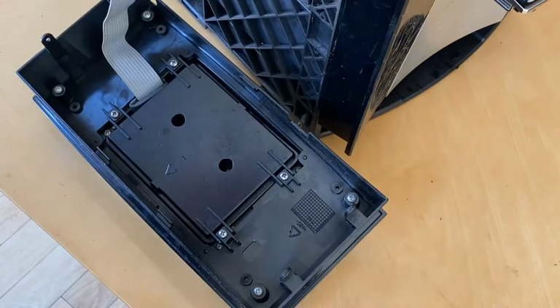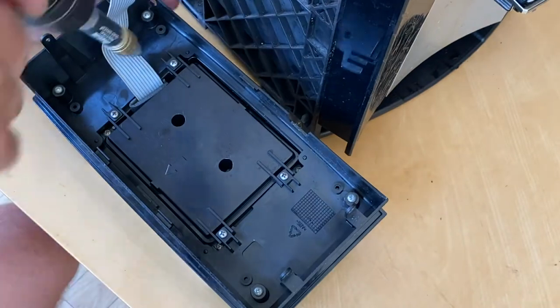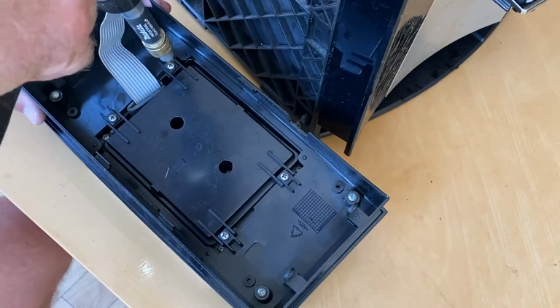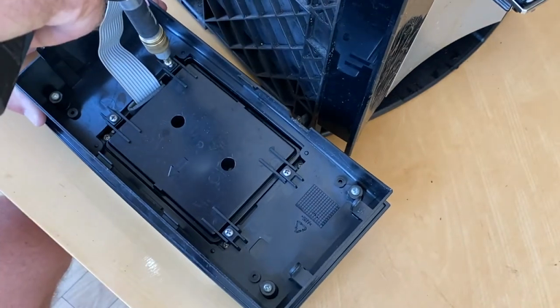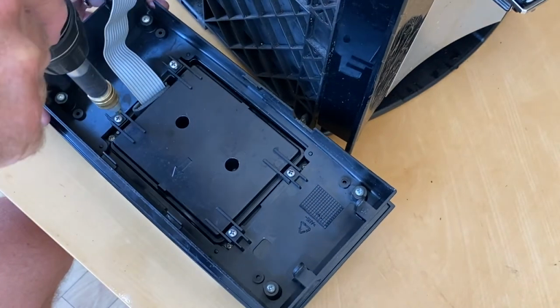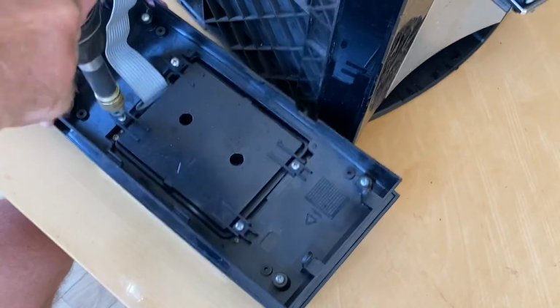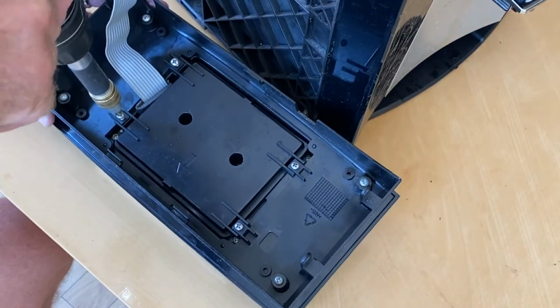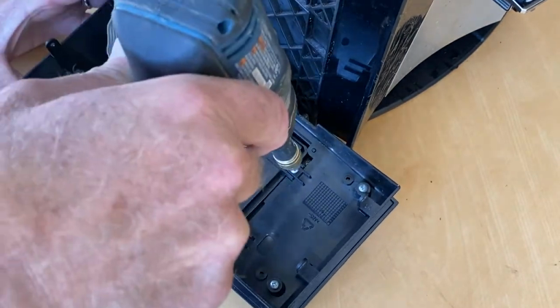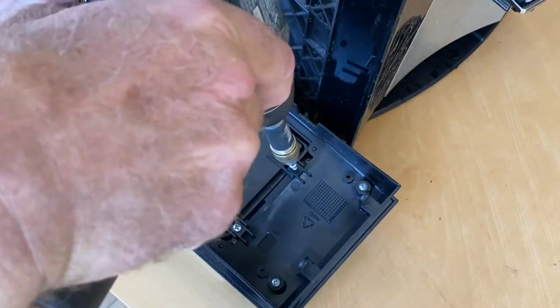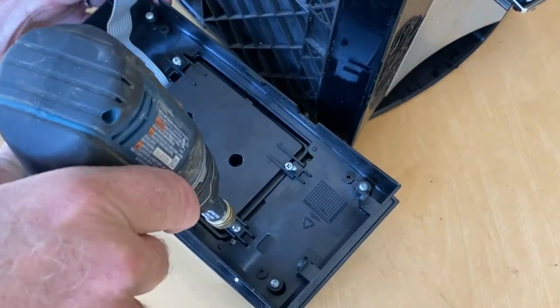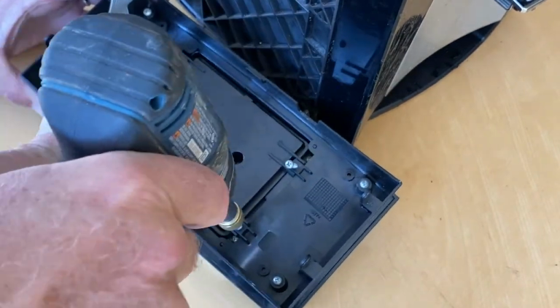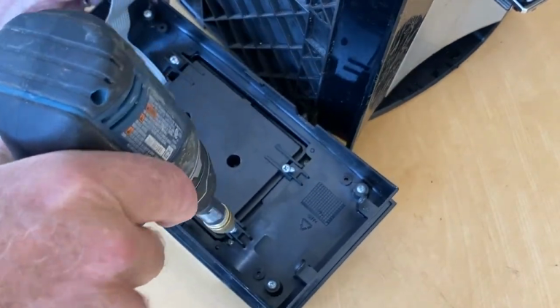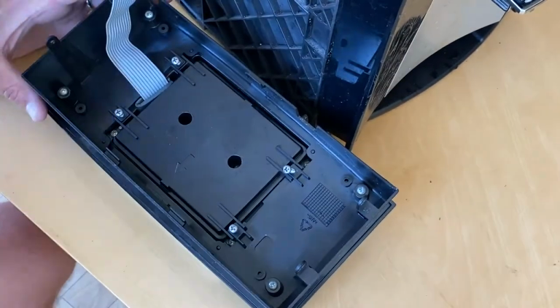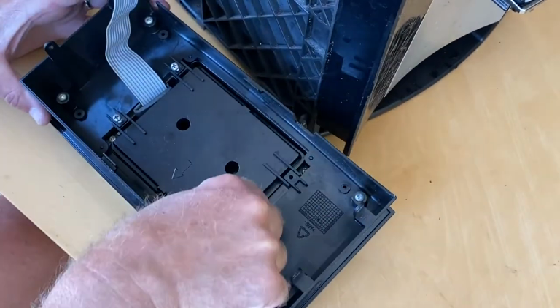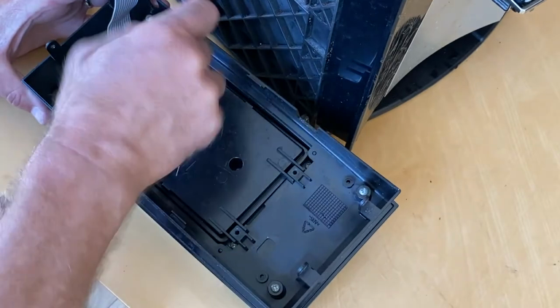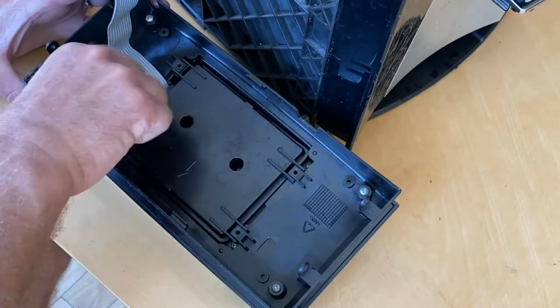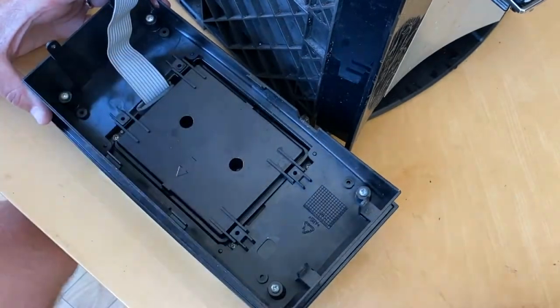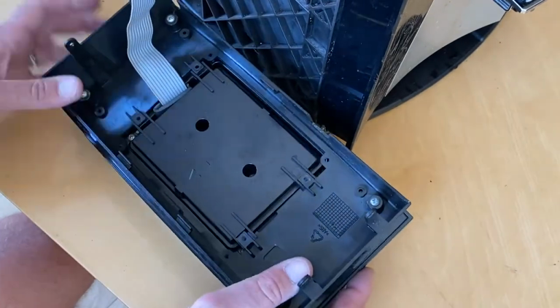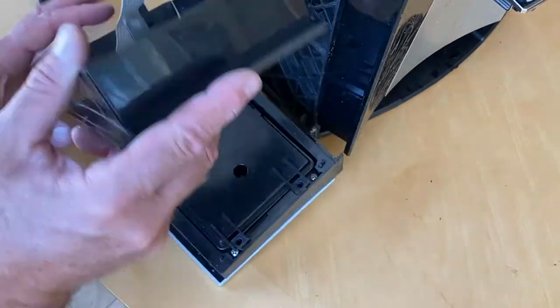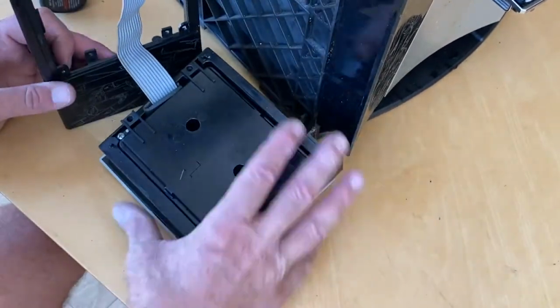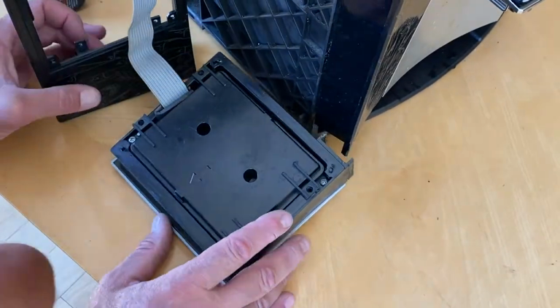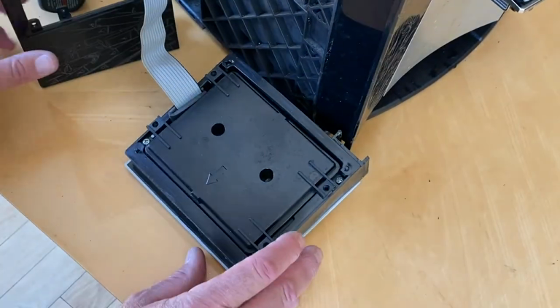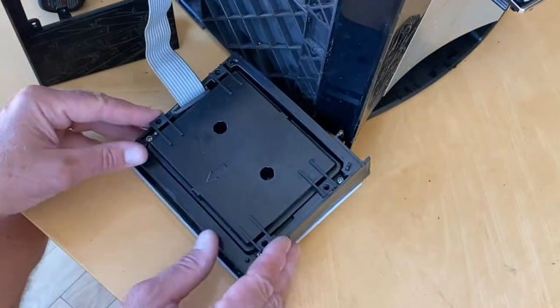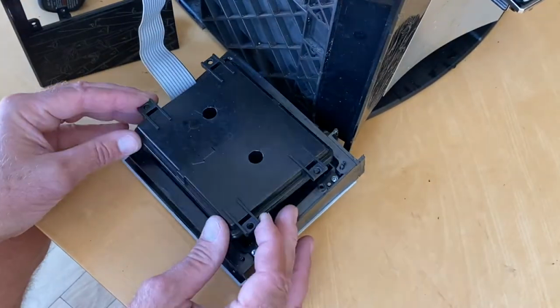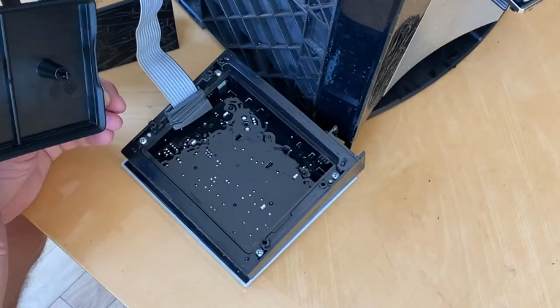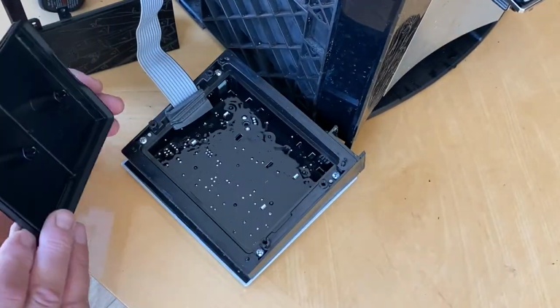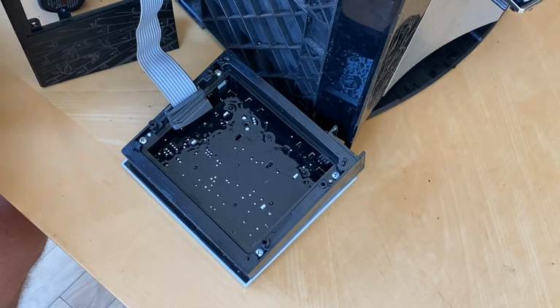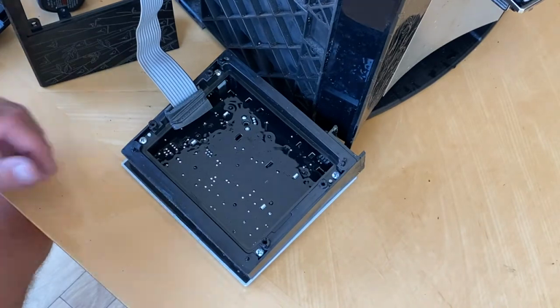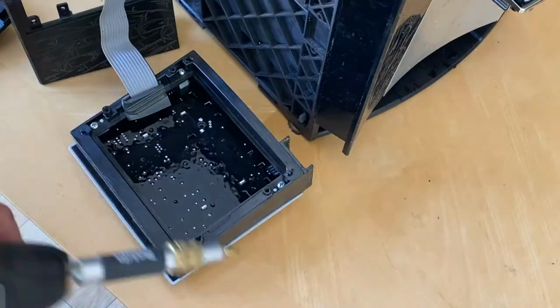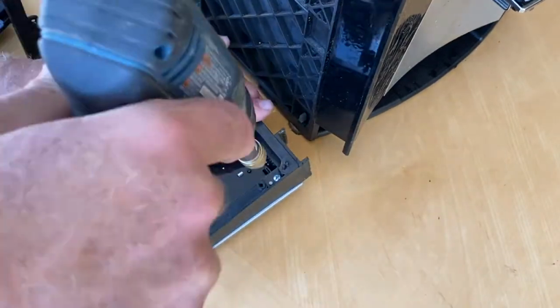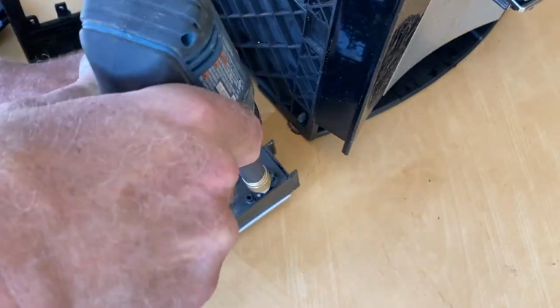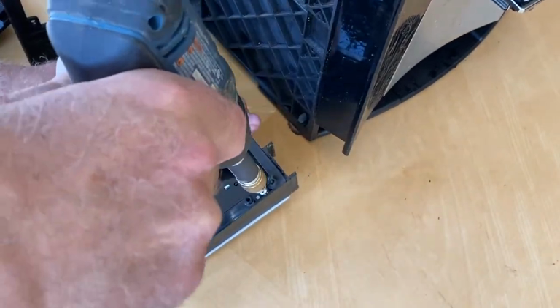This part is really simple — just remove these four screws and then pull the surrounding frame away. Then this back part just lifts off and now you can see the PCB, and there are four more screws.